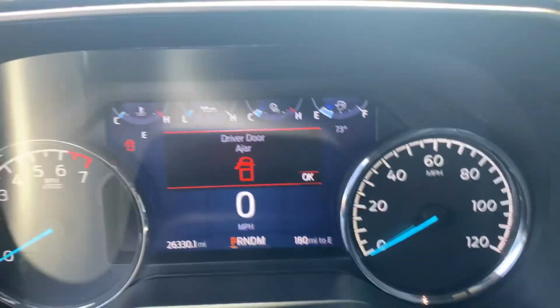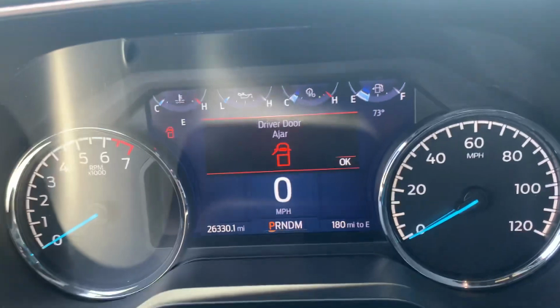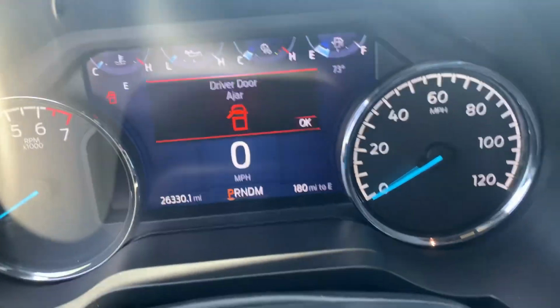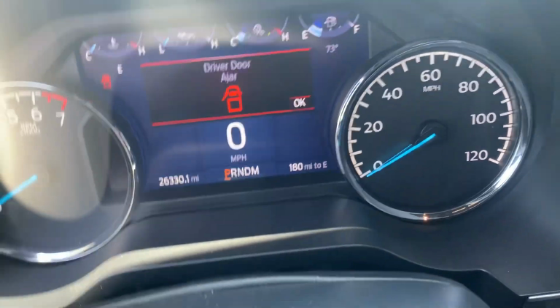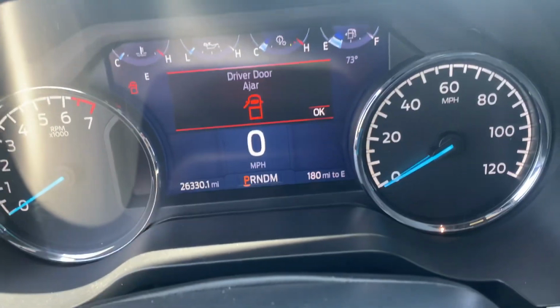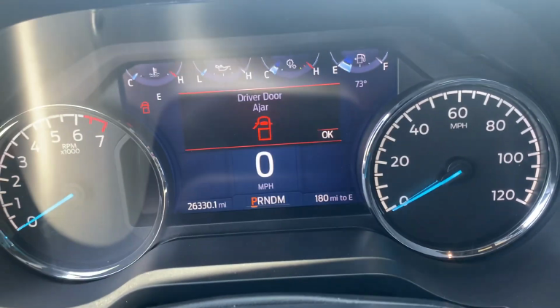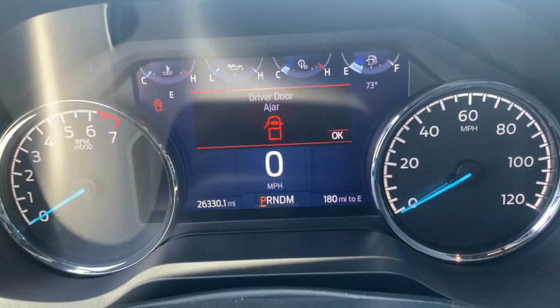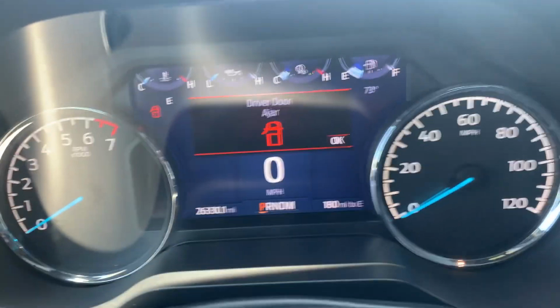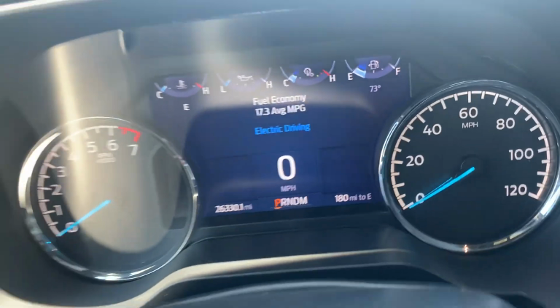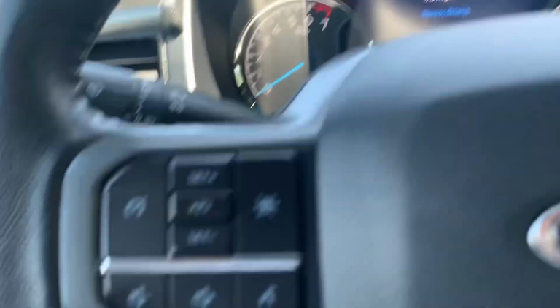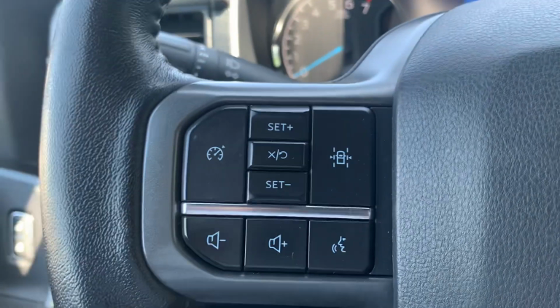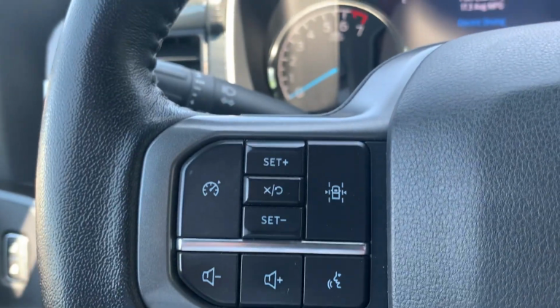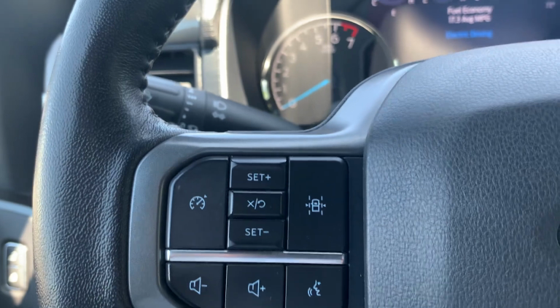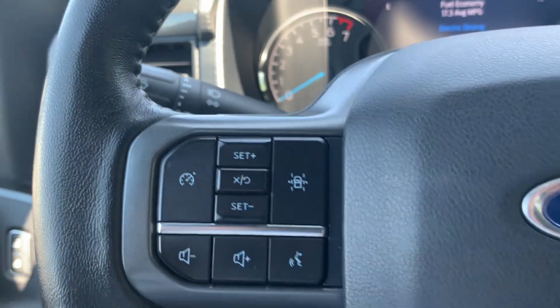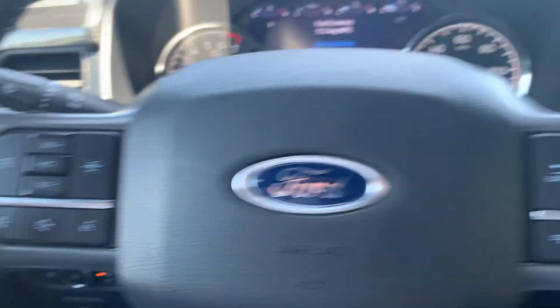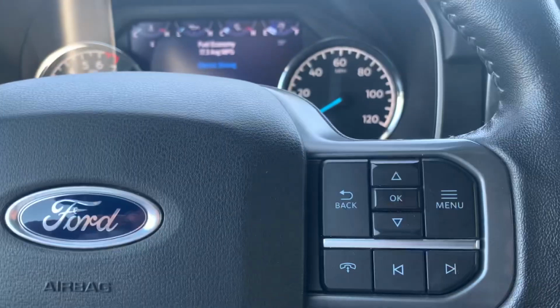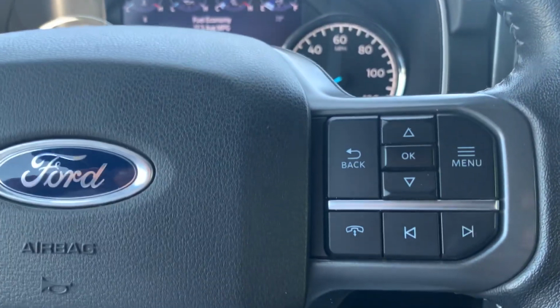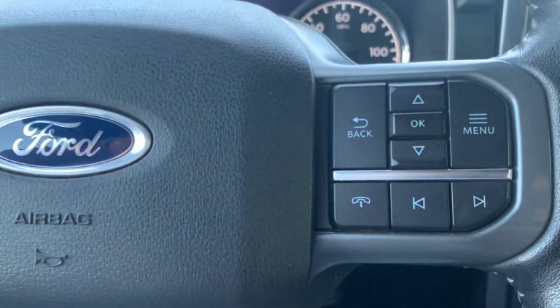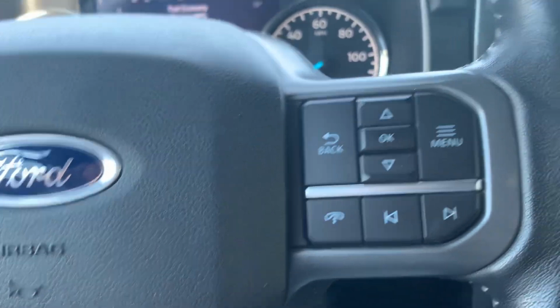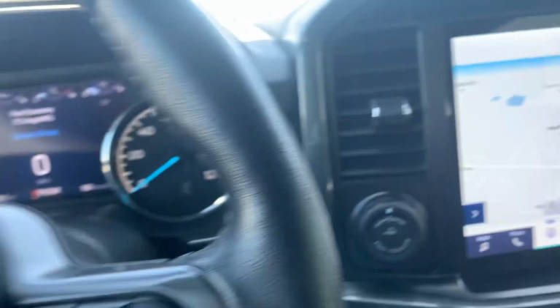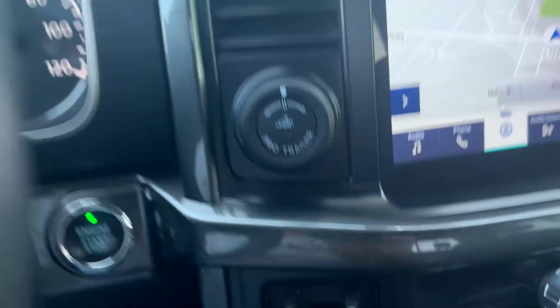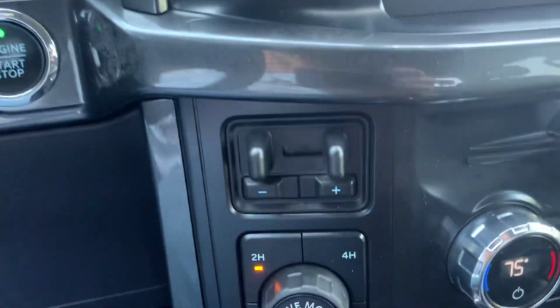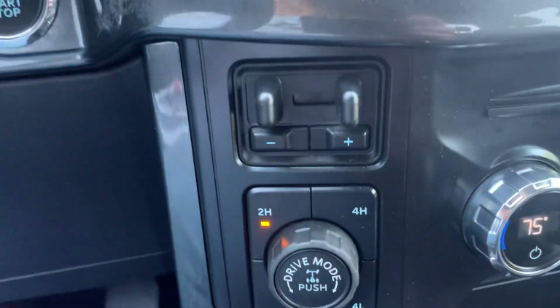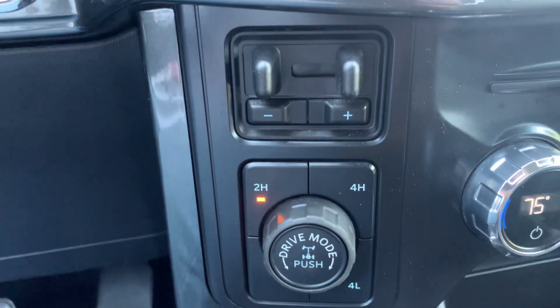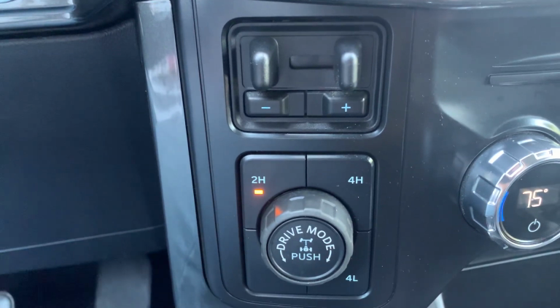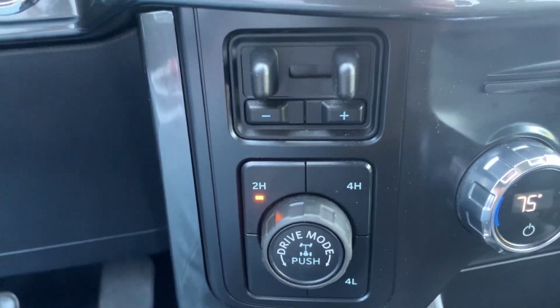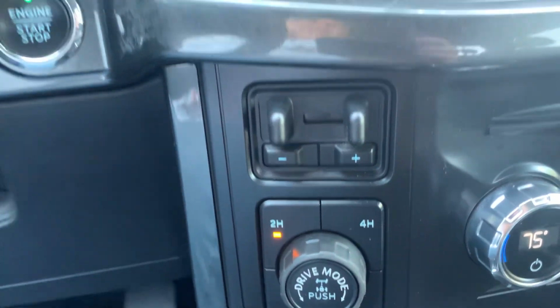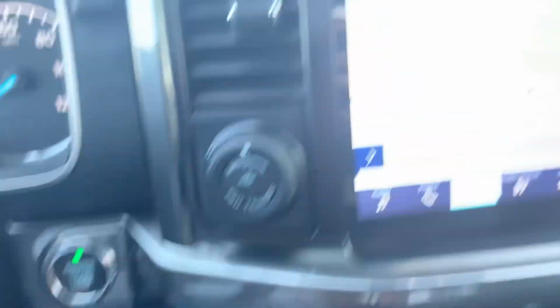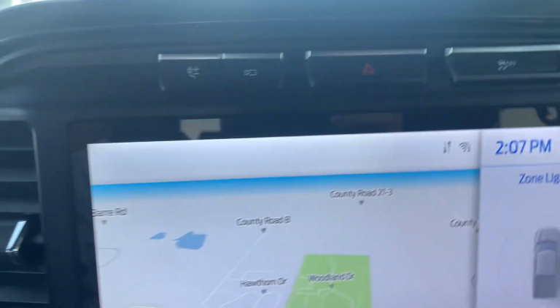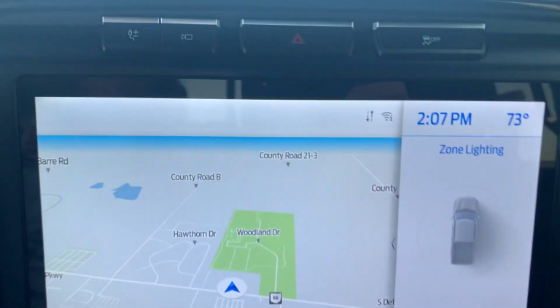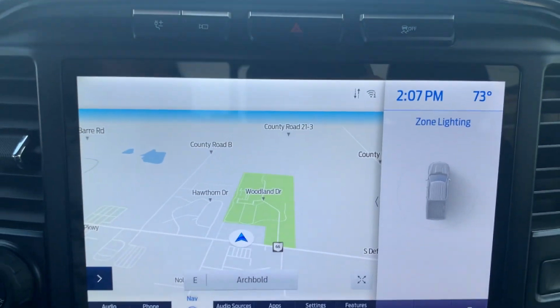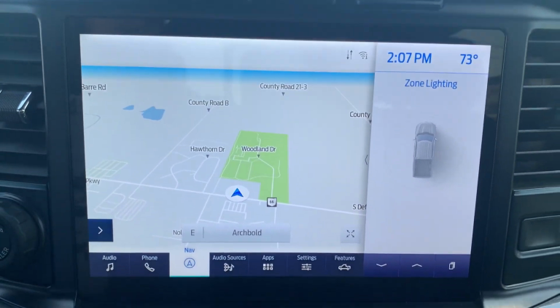Got a little over 26,300 miles. Cruise control, menu controls, four-wheel drive options, center stack.